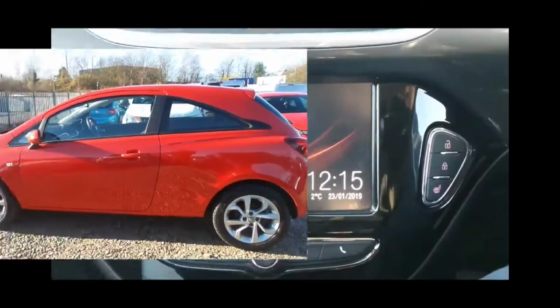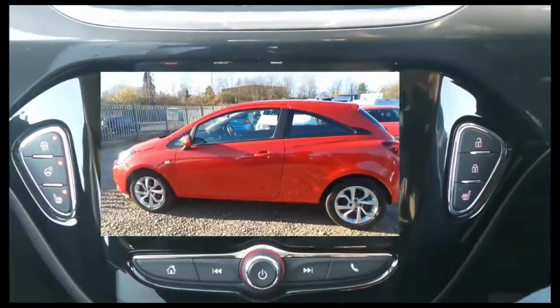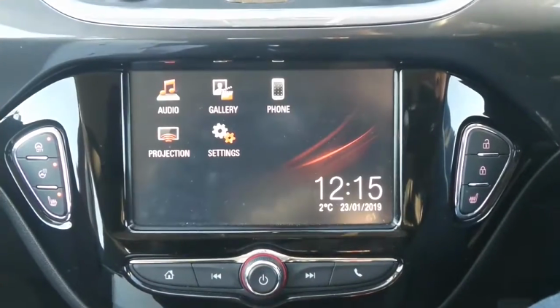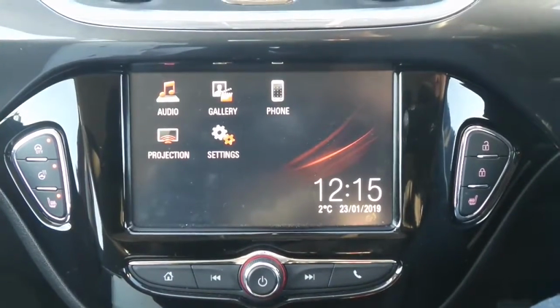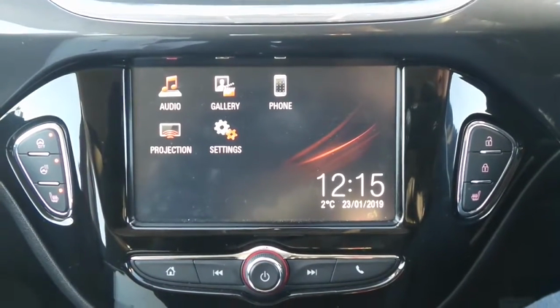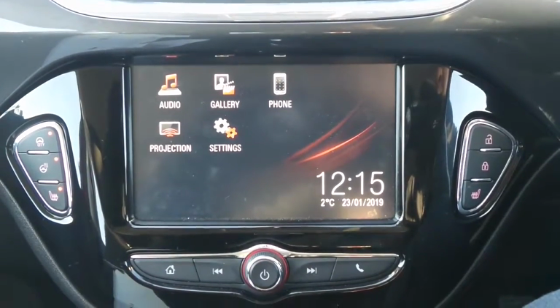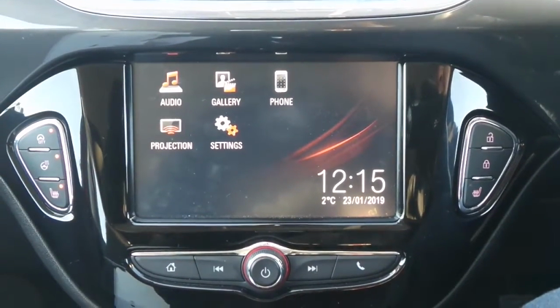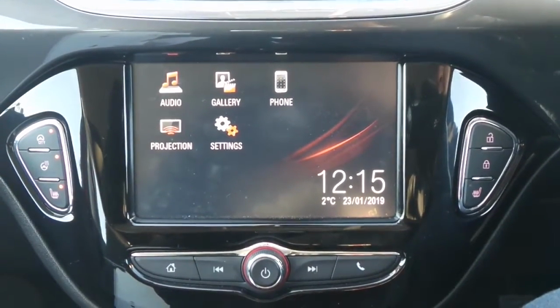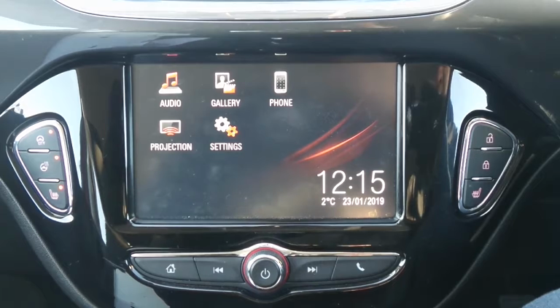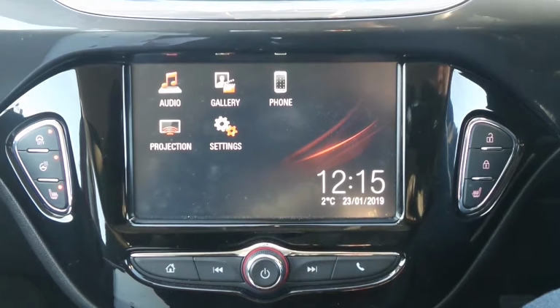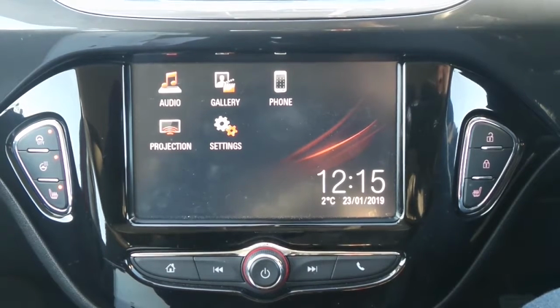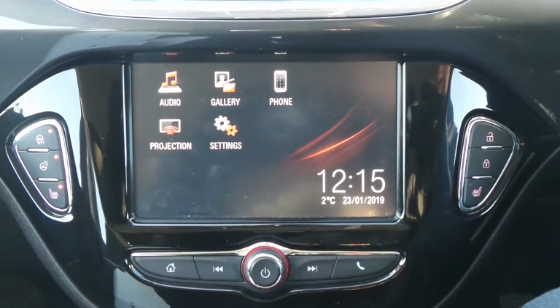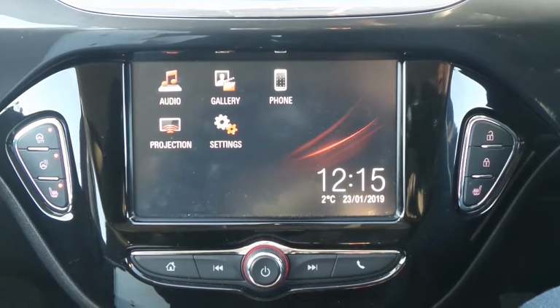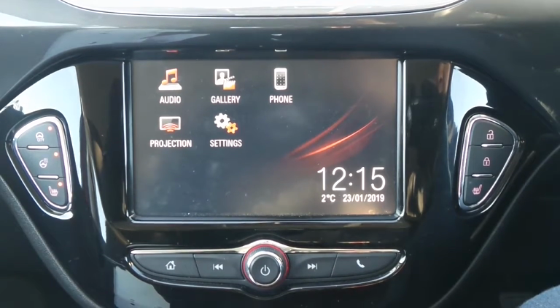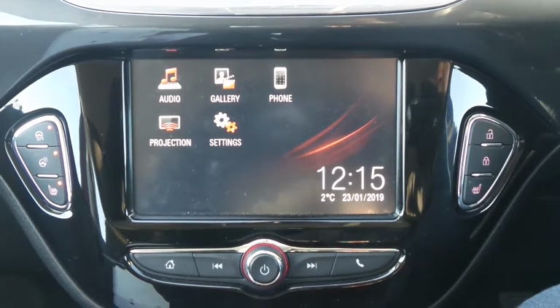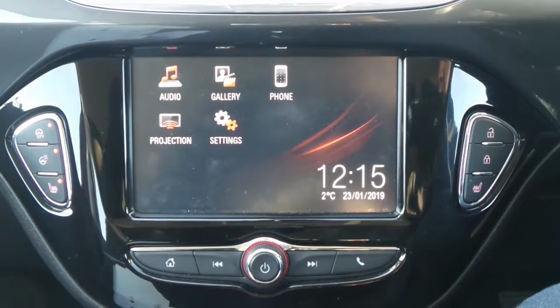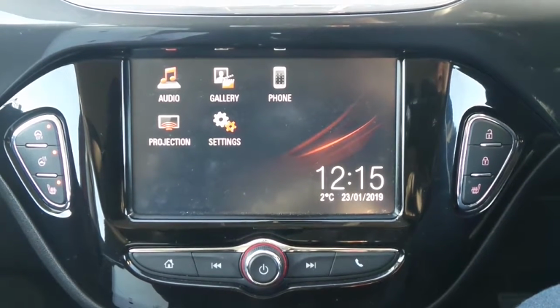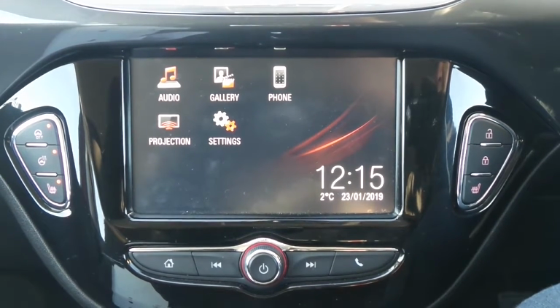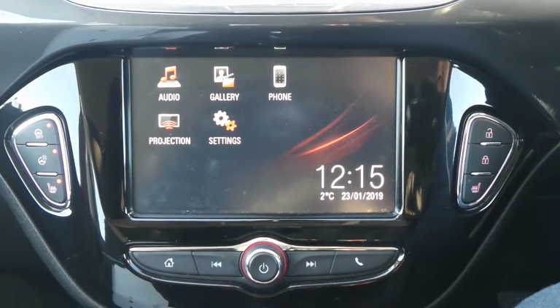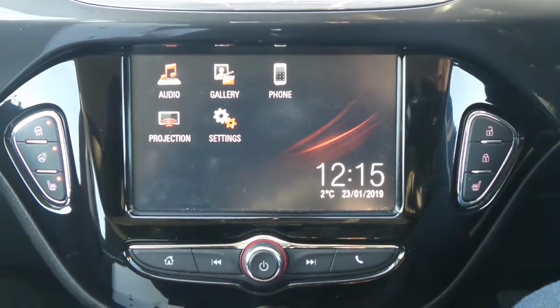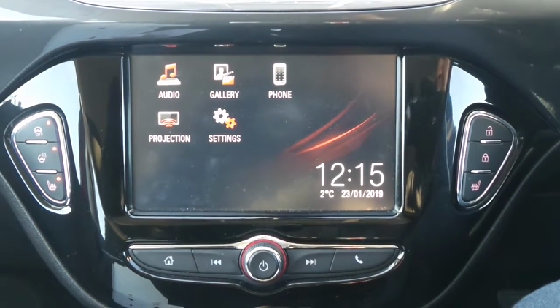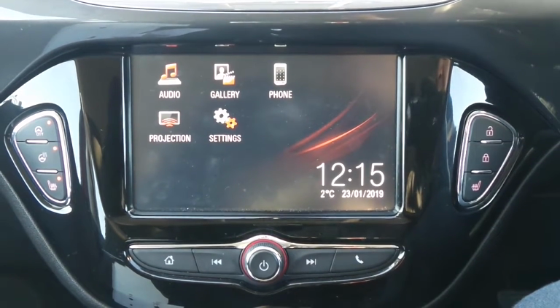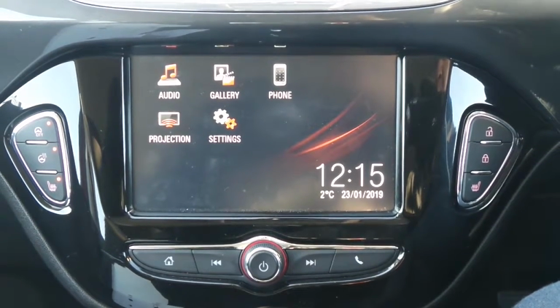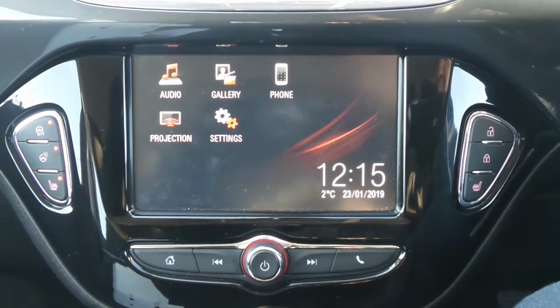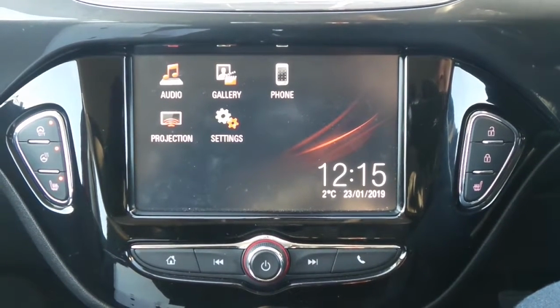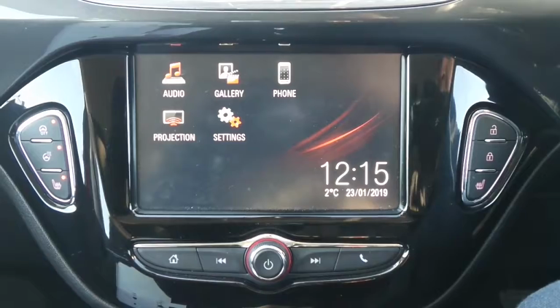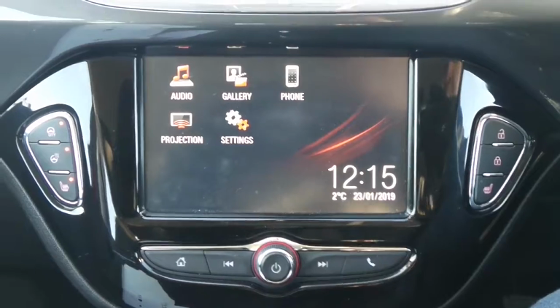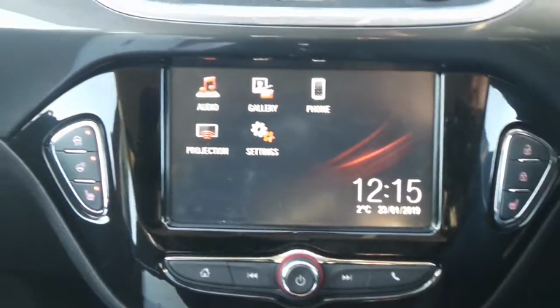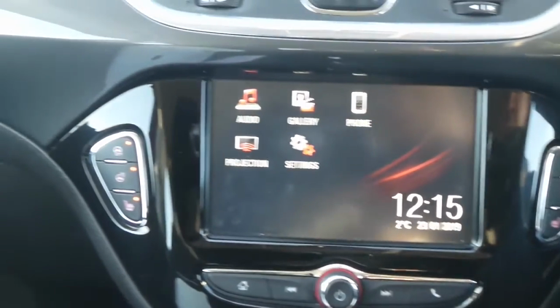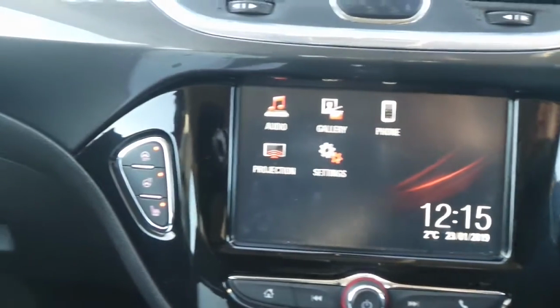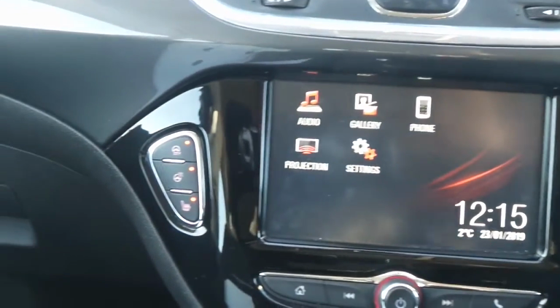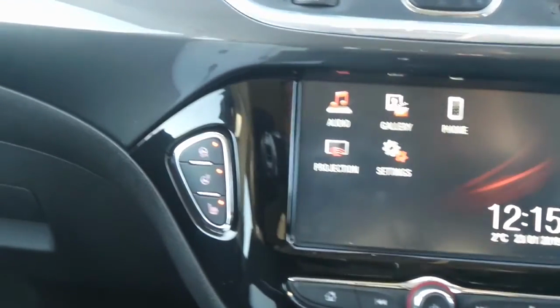In the interior there's the IntelliLink infotainment system, which is touchscreen and features Bluetooth connectivity, a DAB digital radio, USB input and mobile phone screen projection.